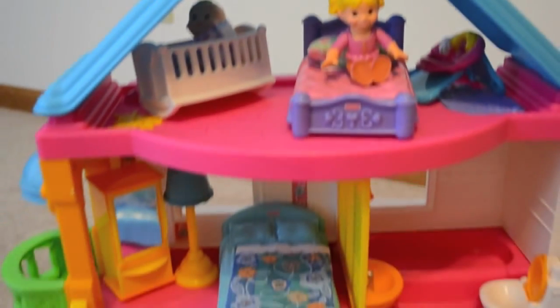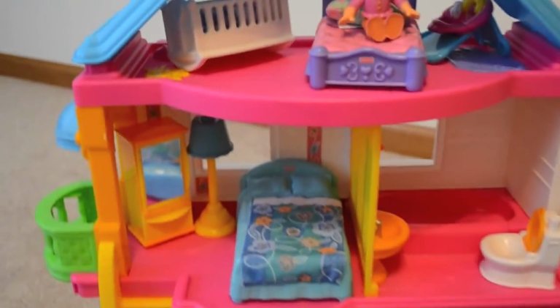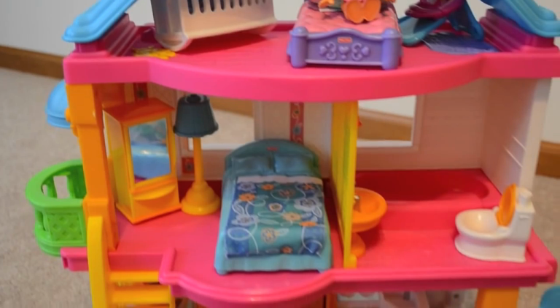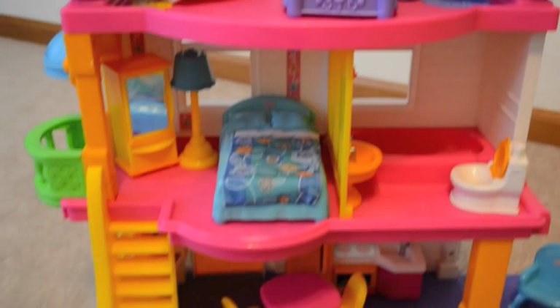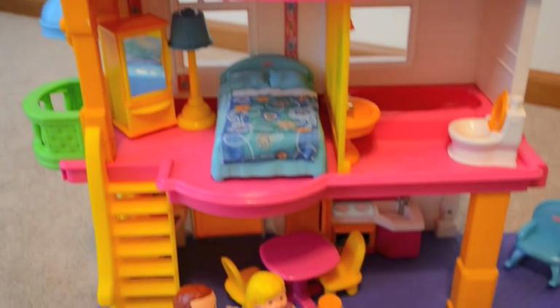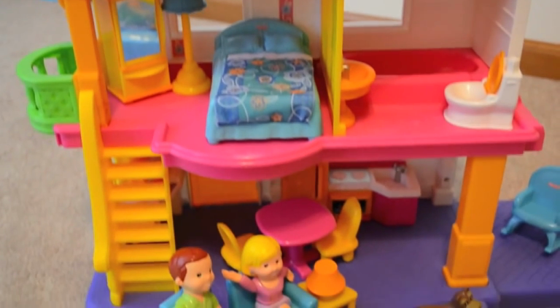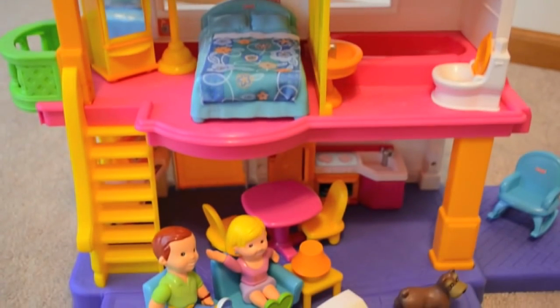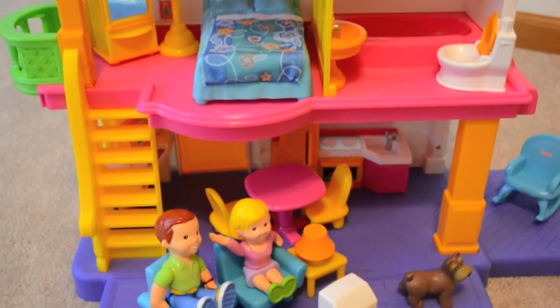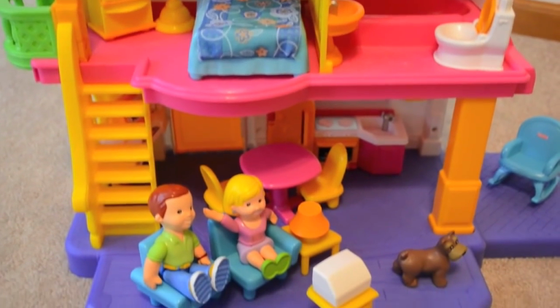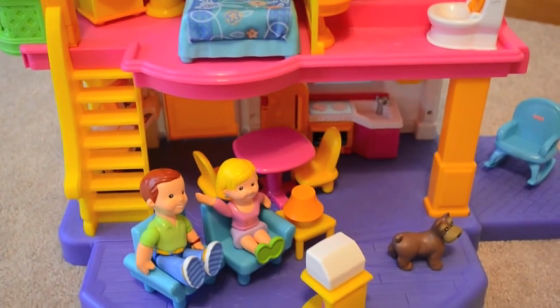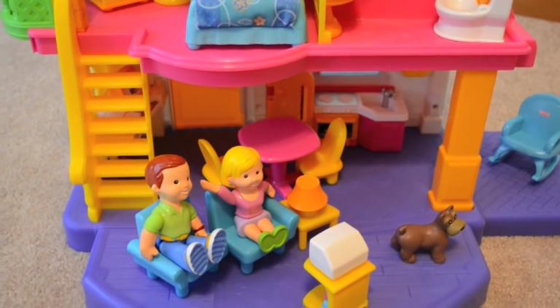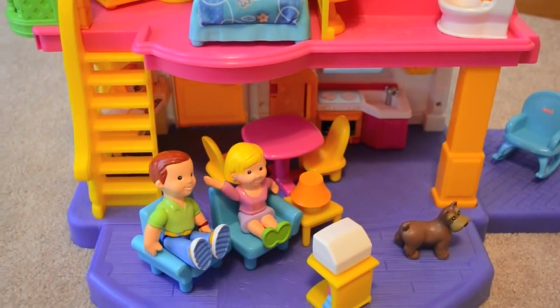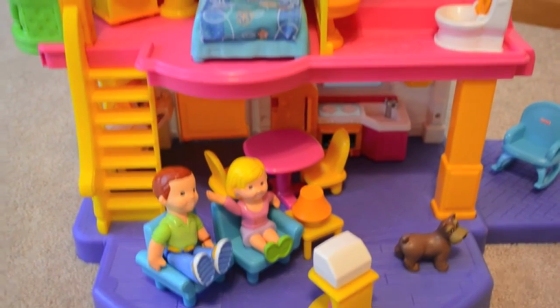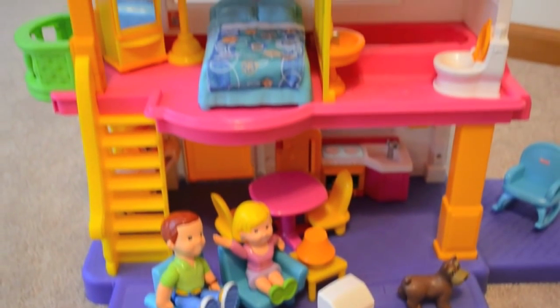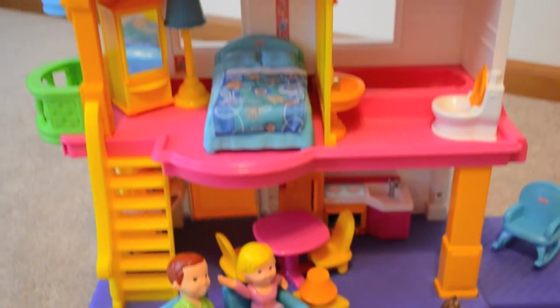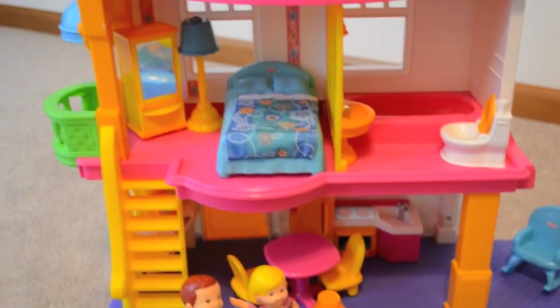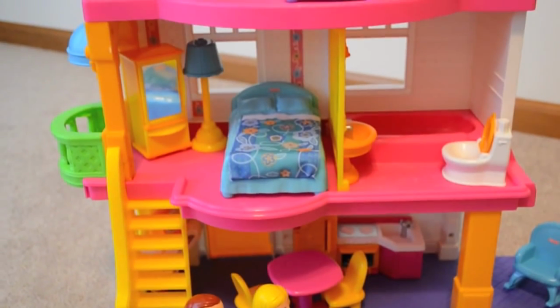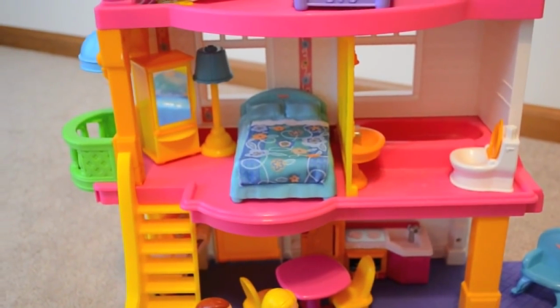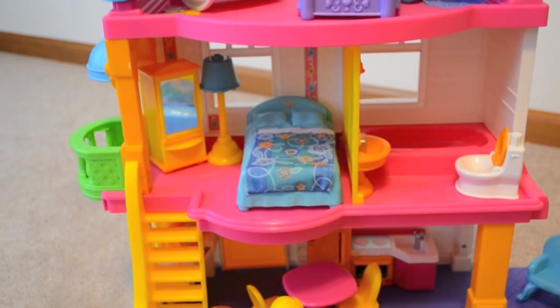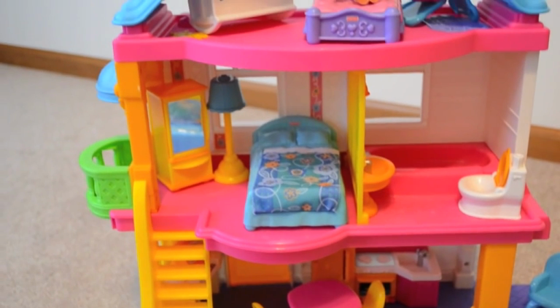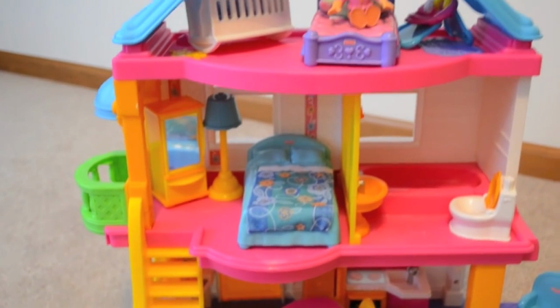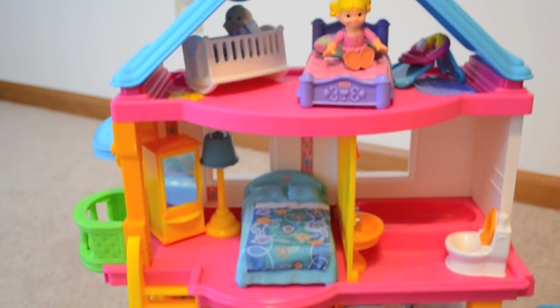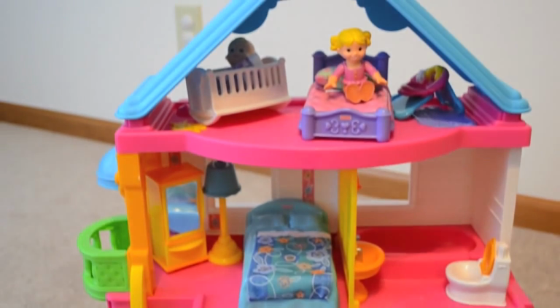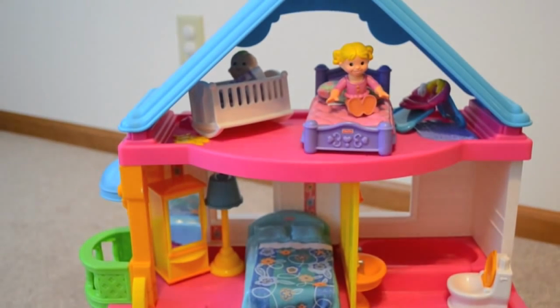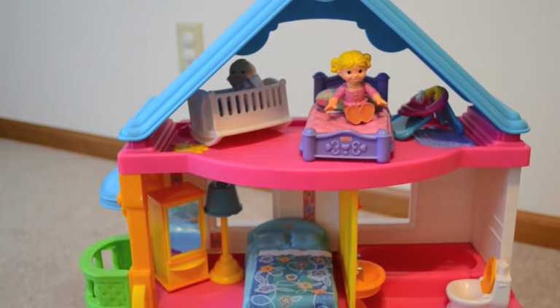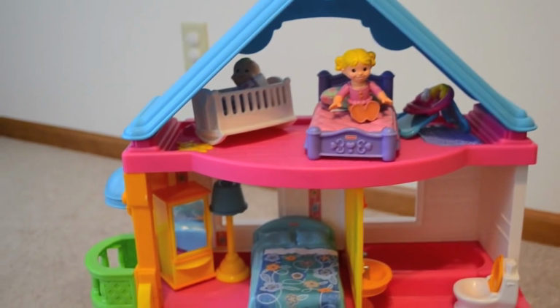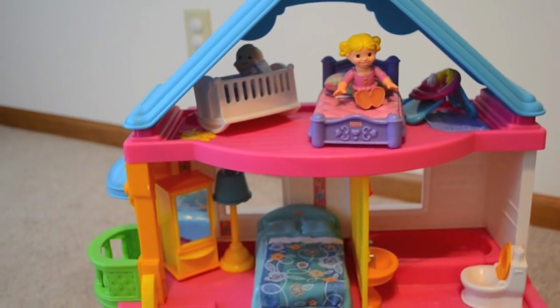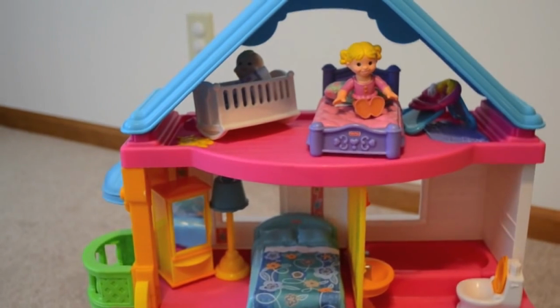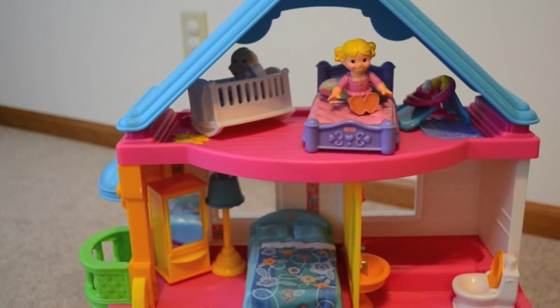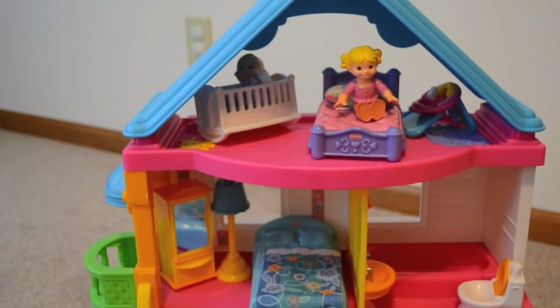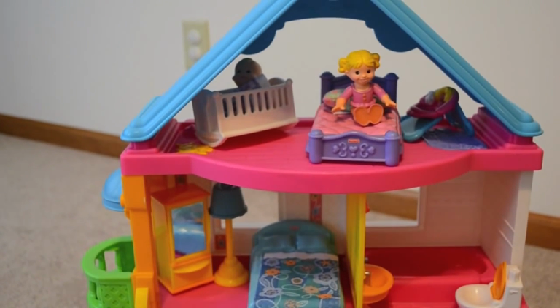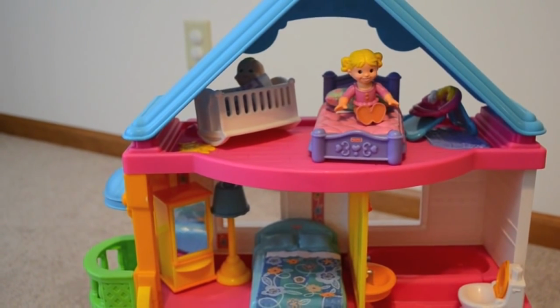So hopefully this review has been helpful. Let me know if you guys have any questions. I really do love this dollhouse — it was a great Christmas purchase and my daughter seems to really like it as well. Thanks so much for watching and have a great day.